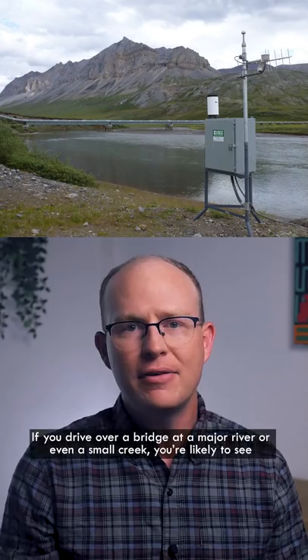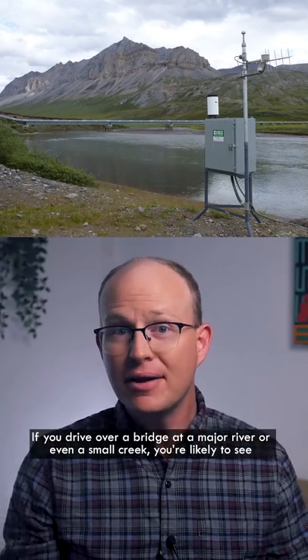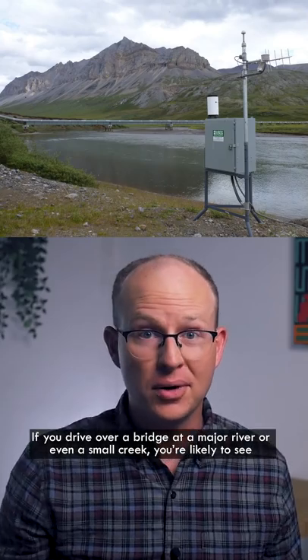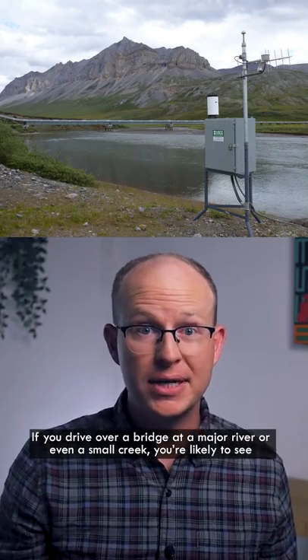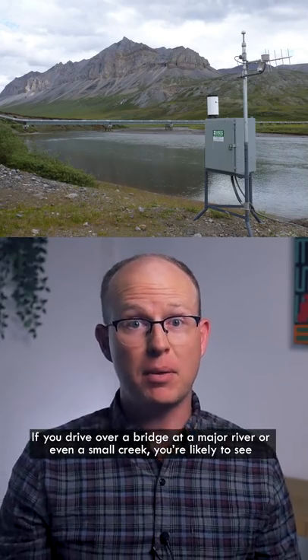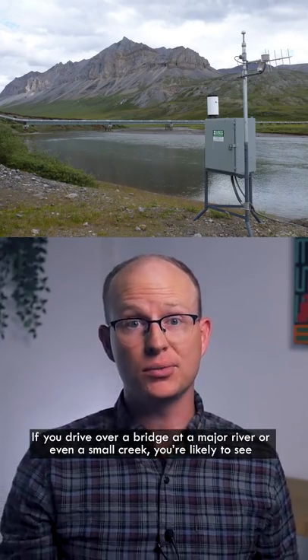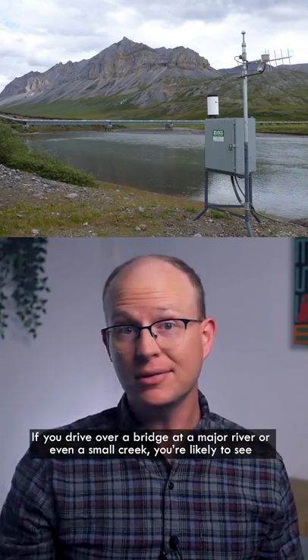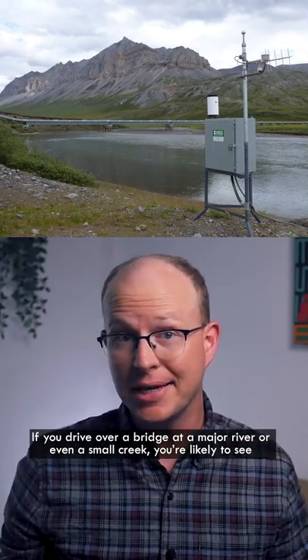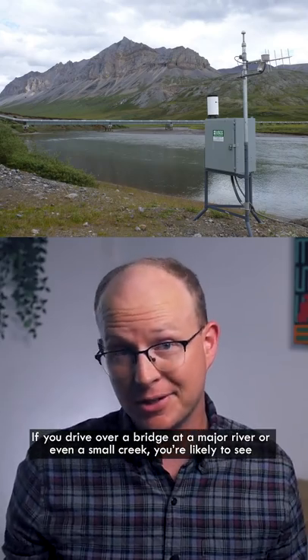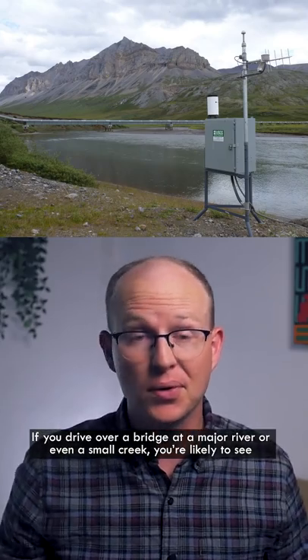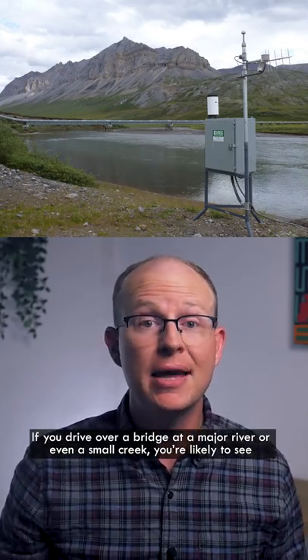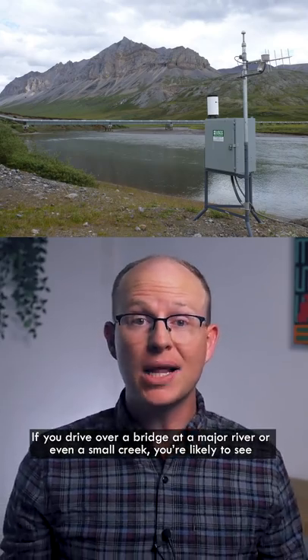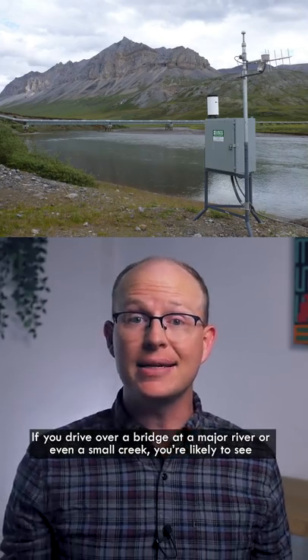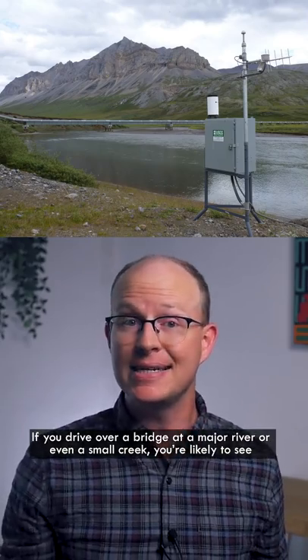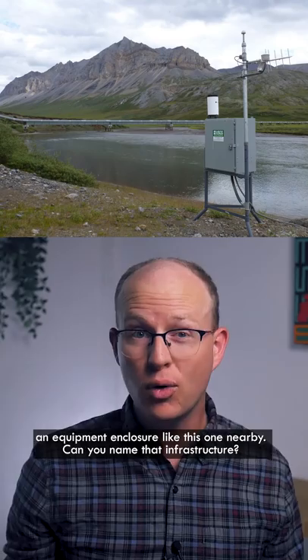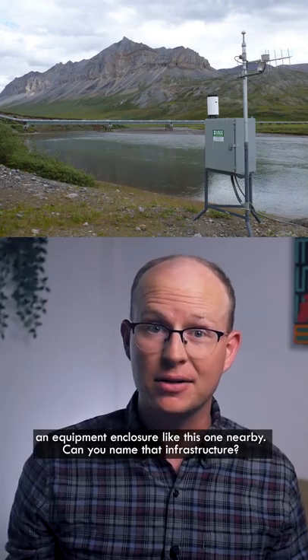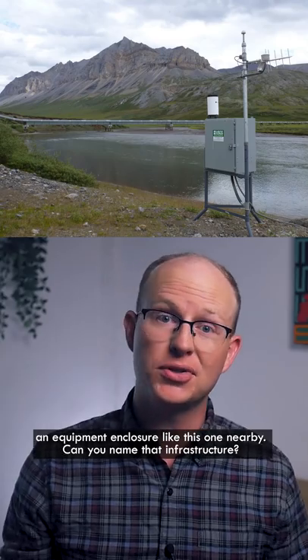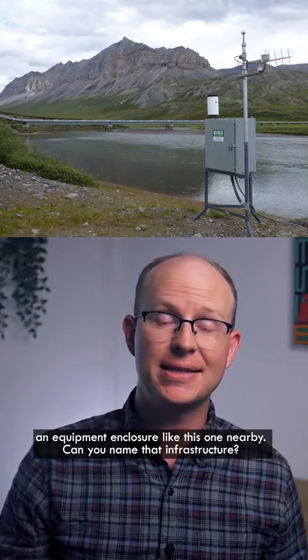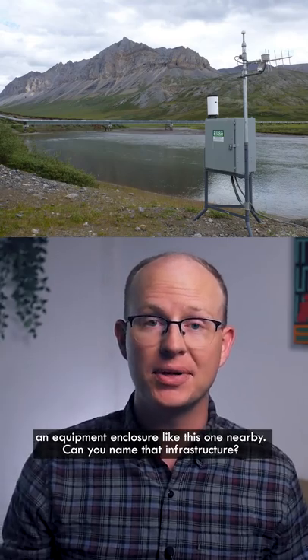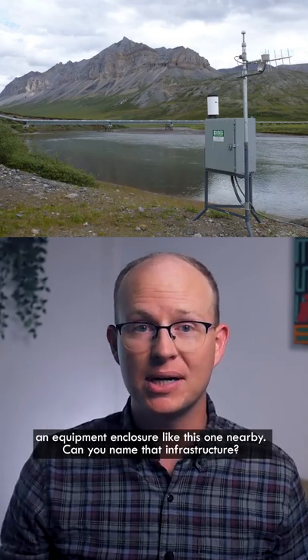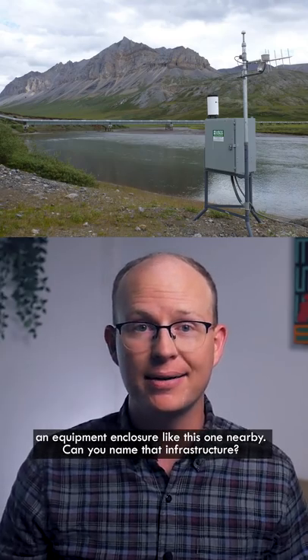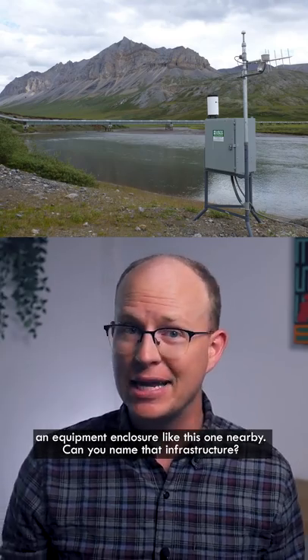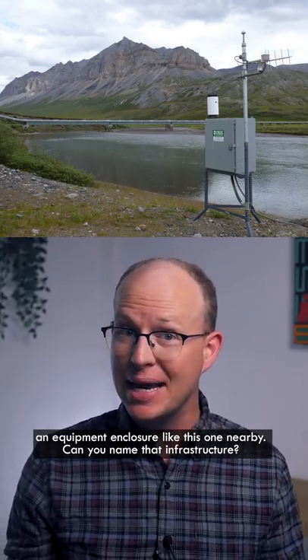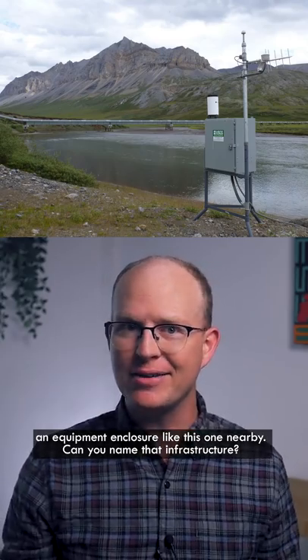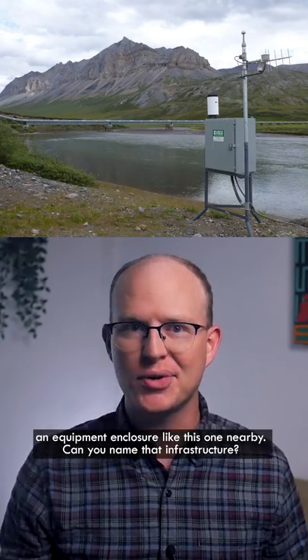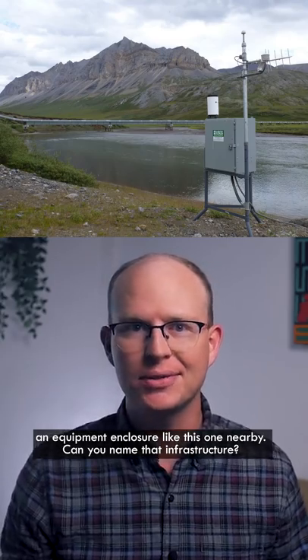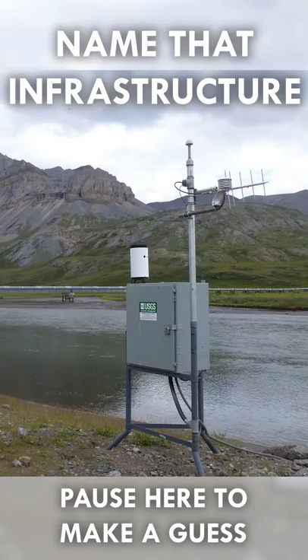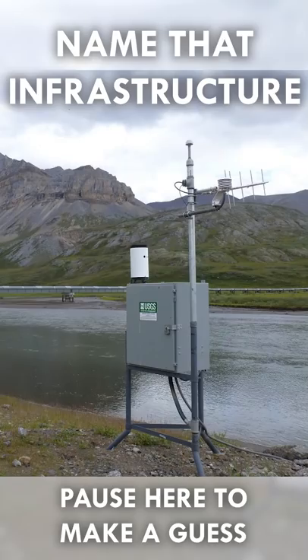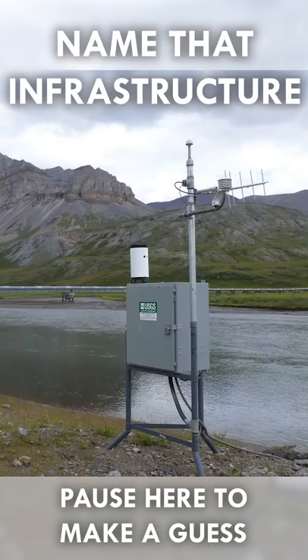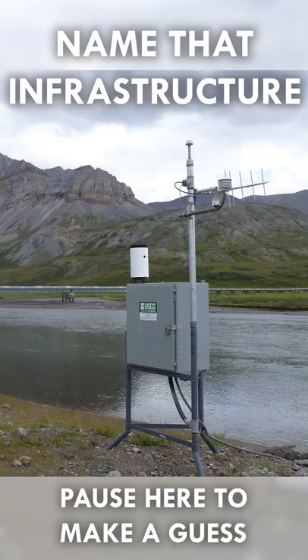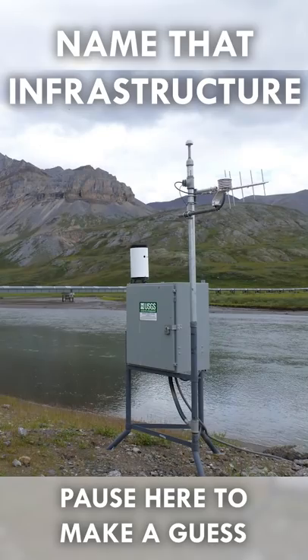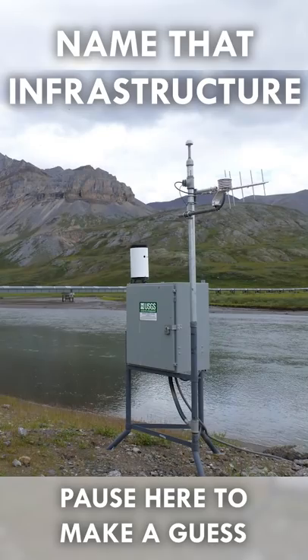If you drive over a bridge at a major river or even a small creek, you're likely to see an equipment enclosure like this one nearby. Can you name that infrastructure? Pause the video here if you want to make a guess.